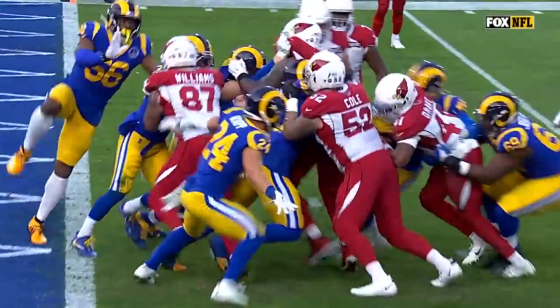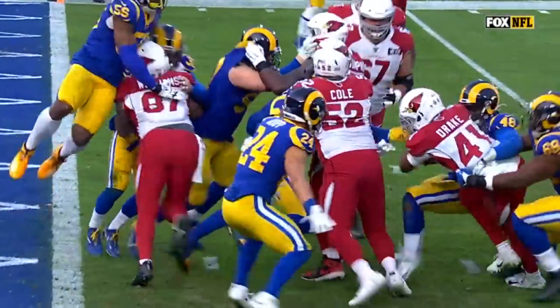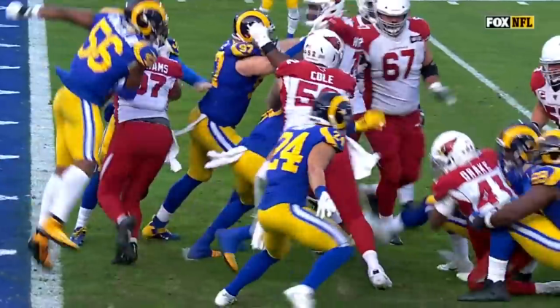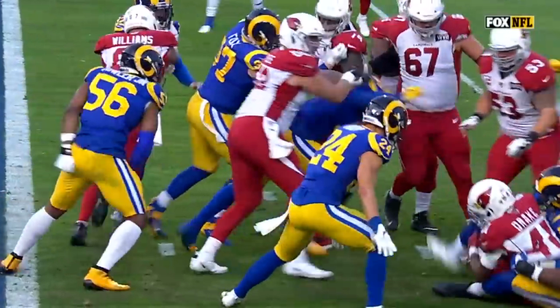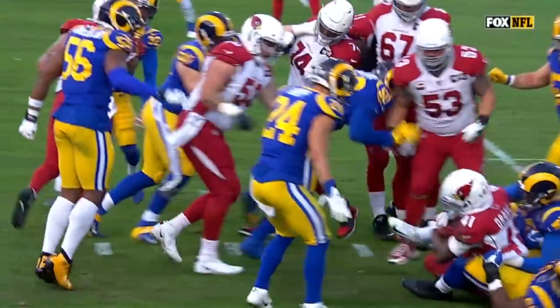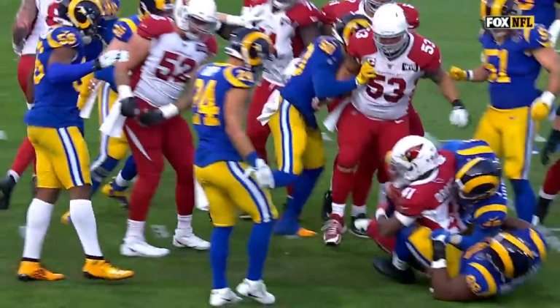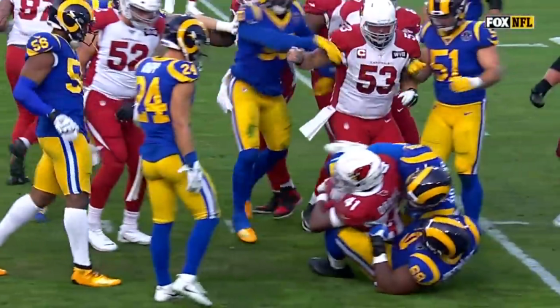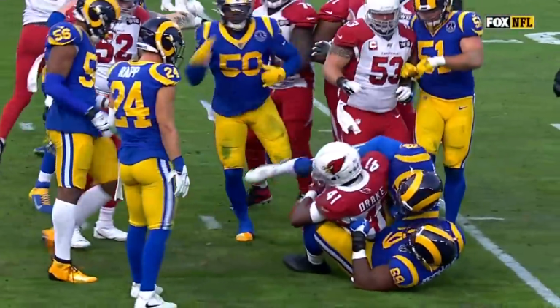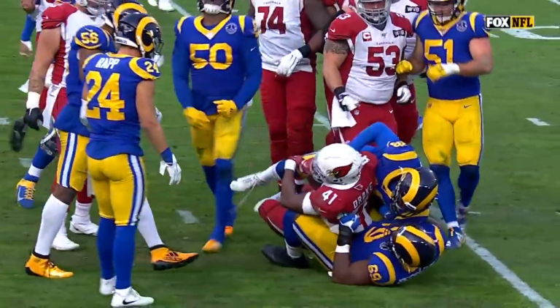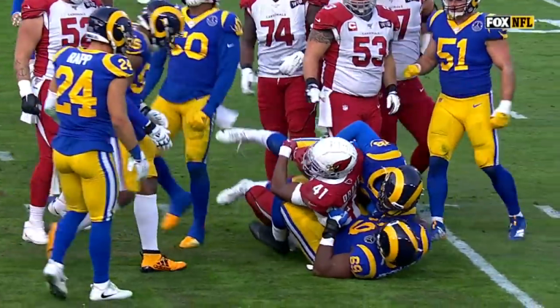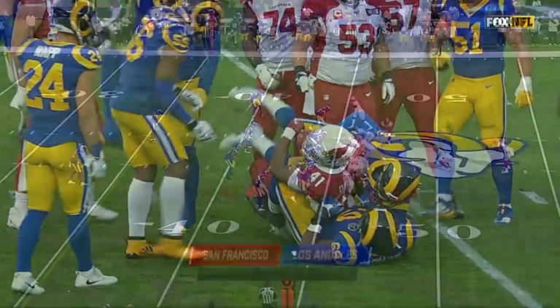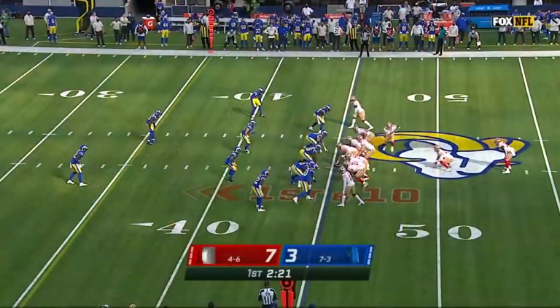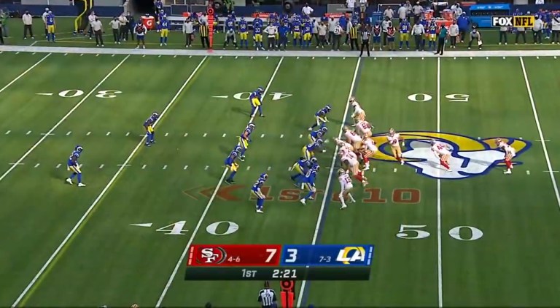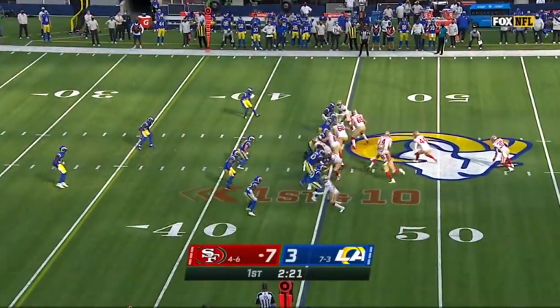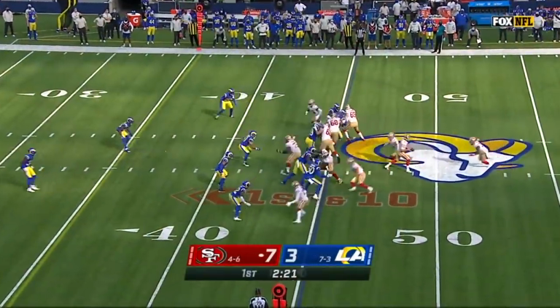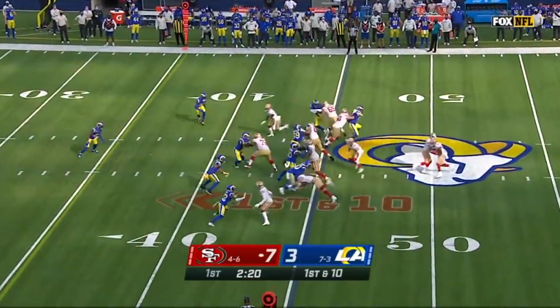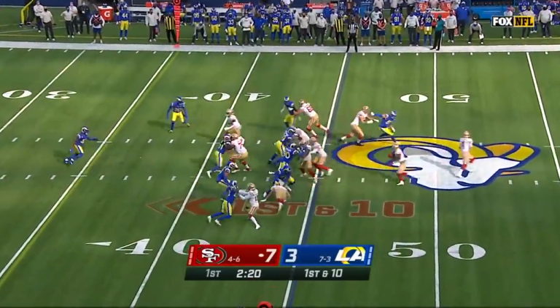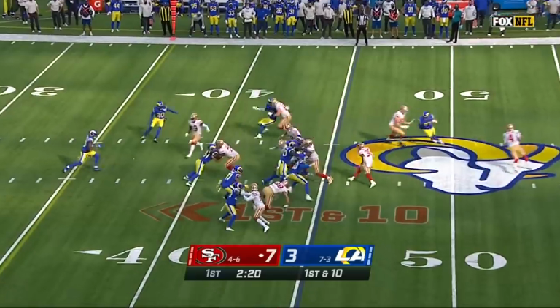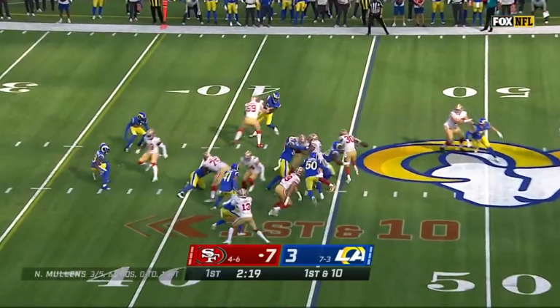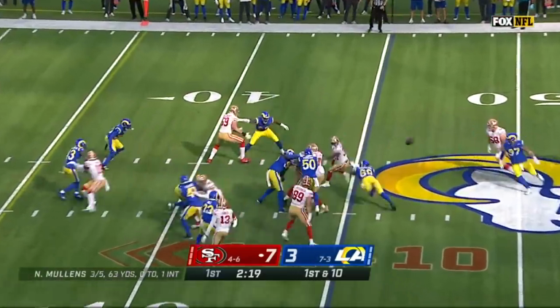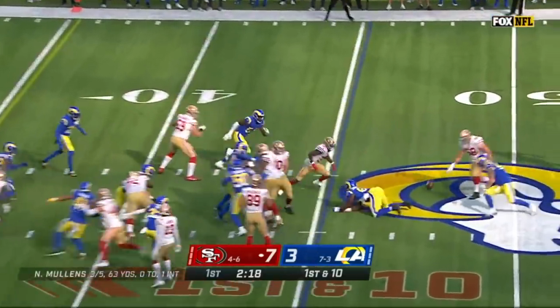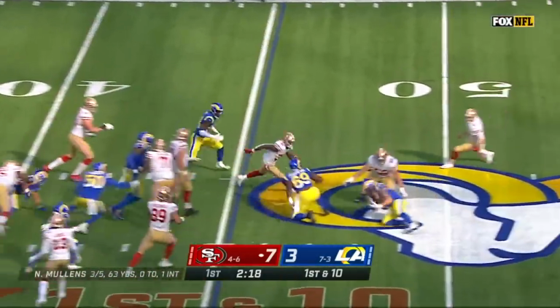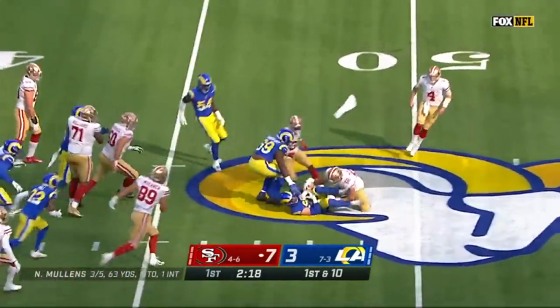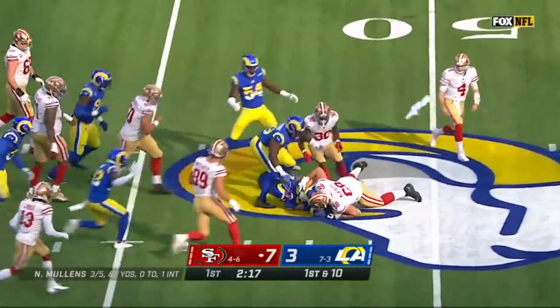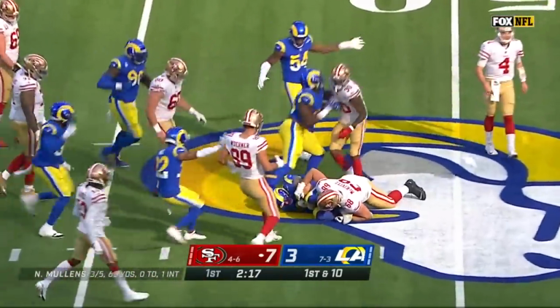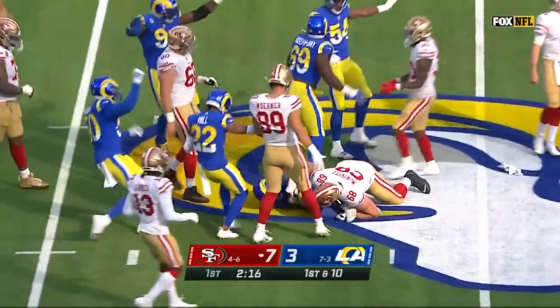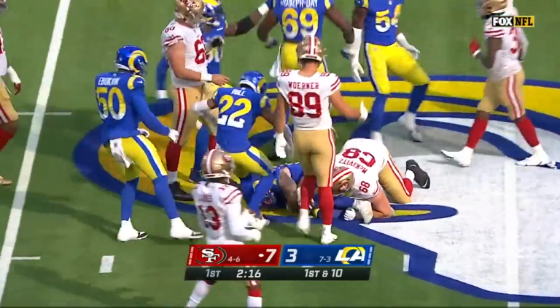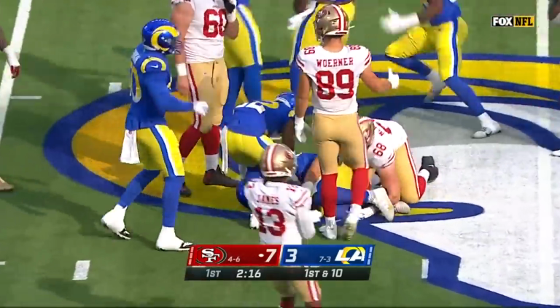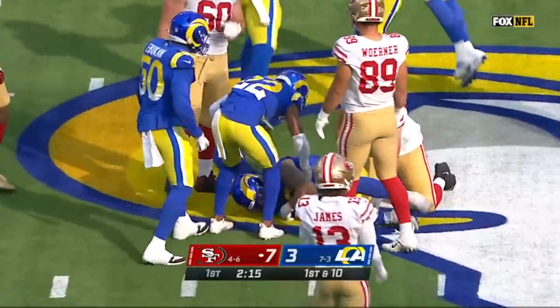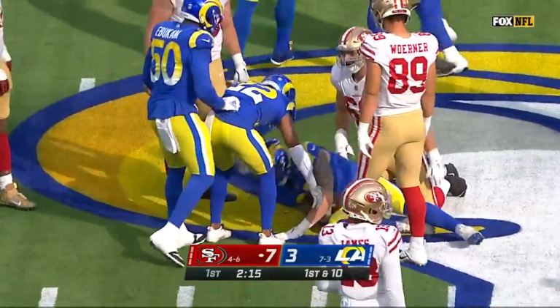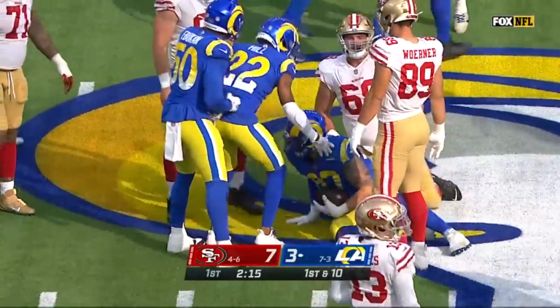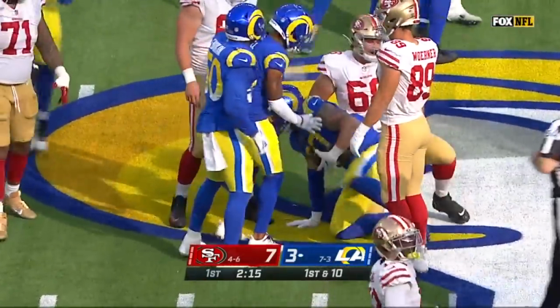Taylor Rapp makes a subtle check to make sure Kyler Murray doesn't have it. In this first quarter, we've got three of them. Jeff Wilson — the ball is out. There's another turnover and the Rams are on it.